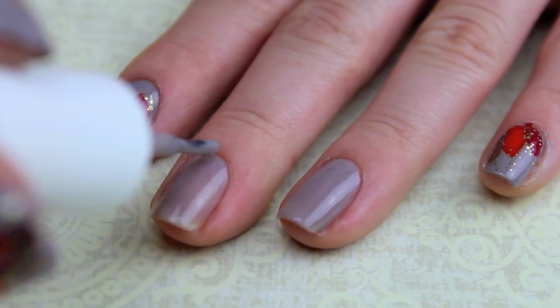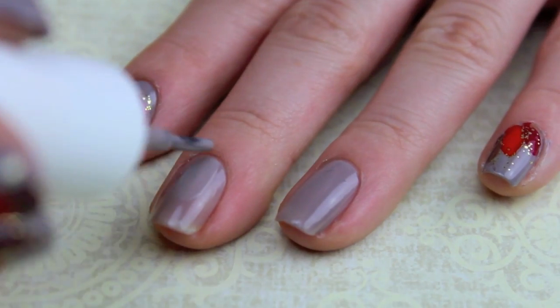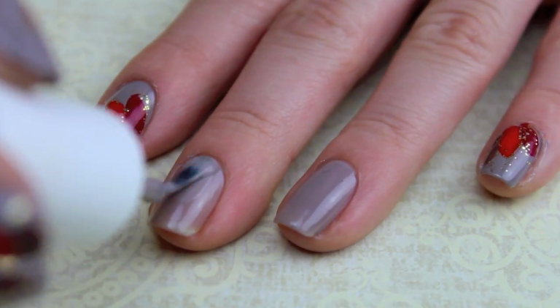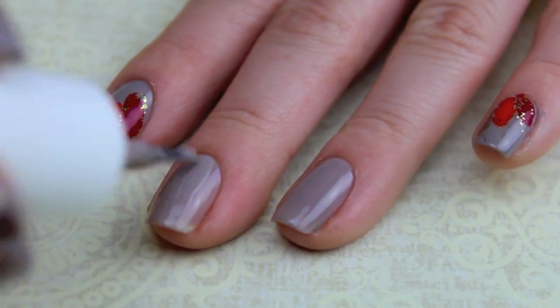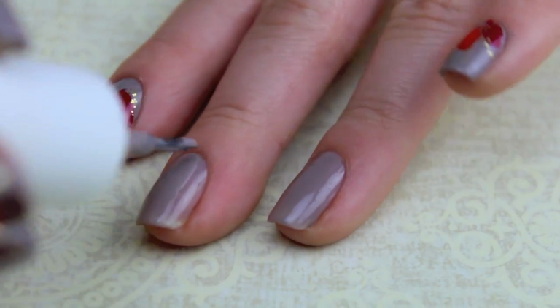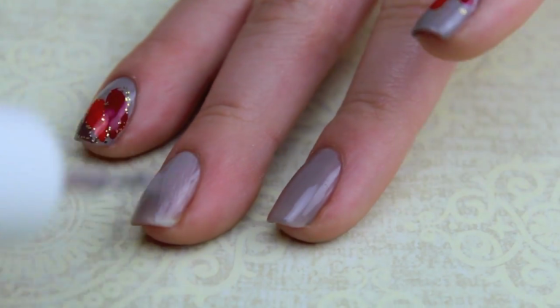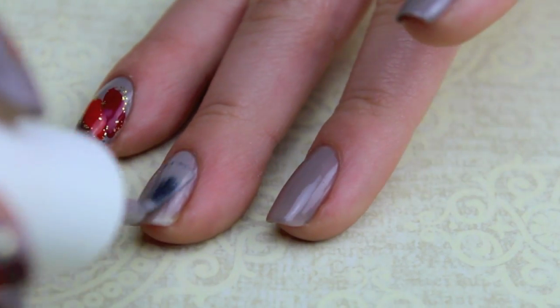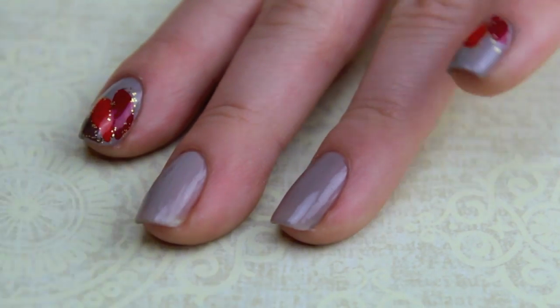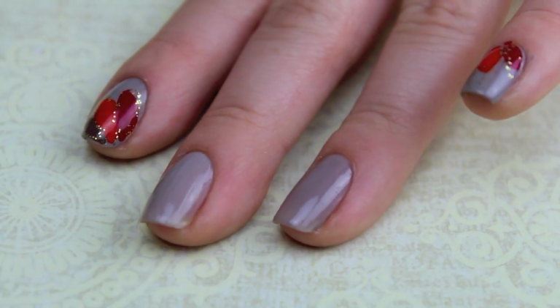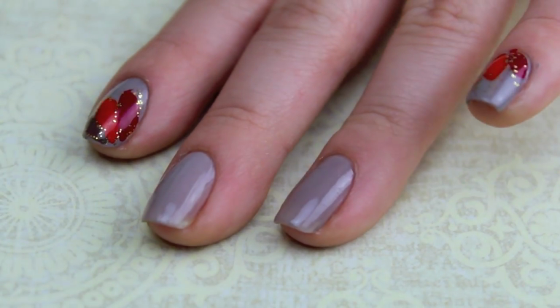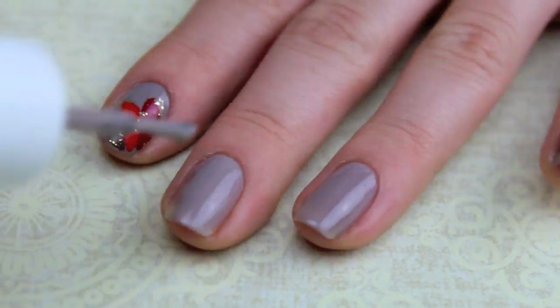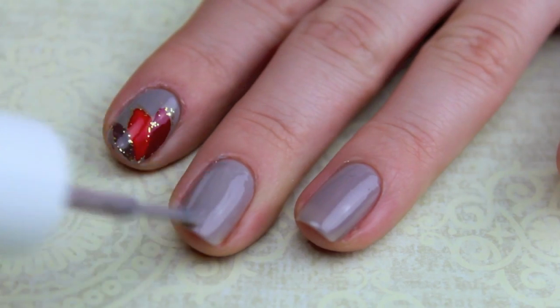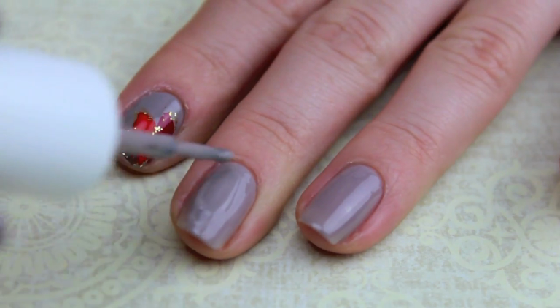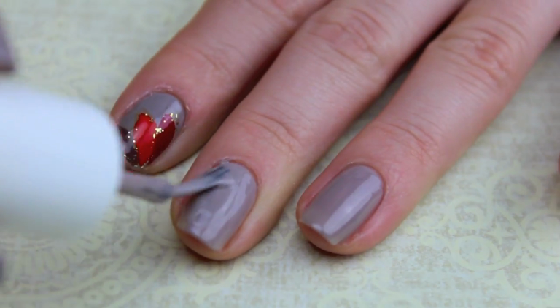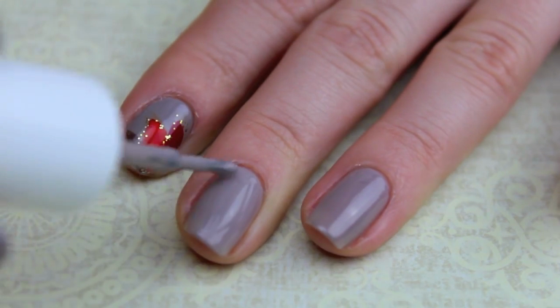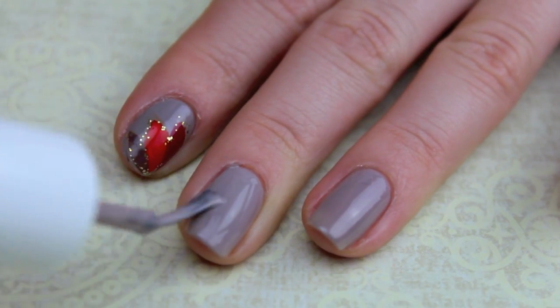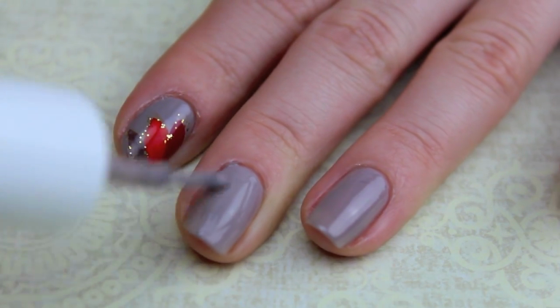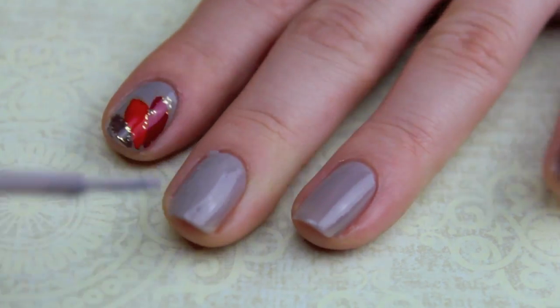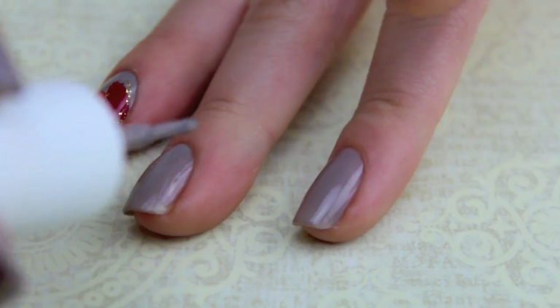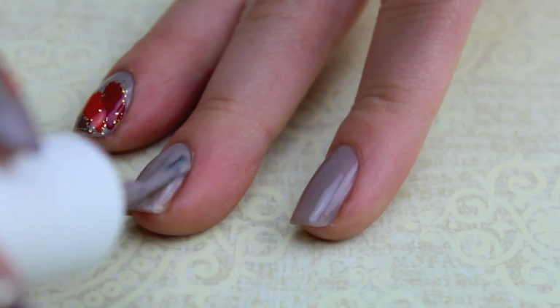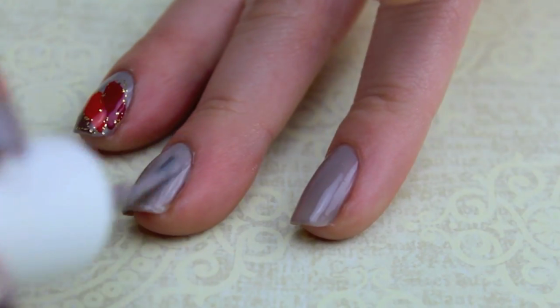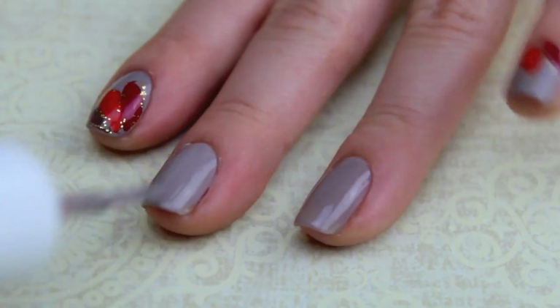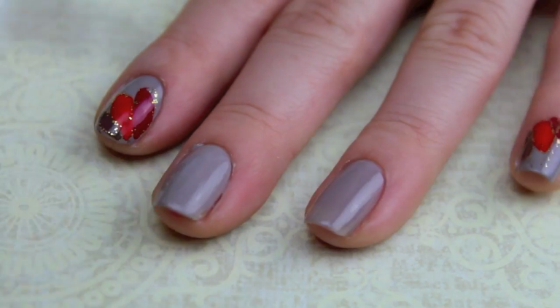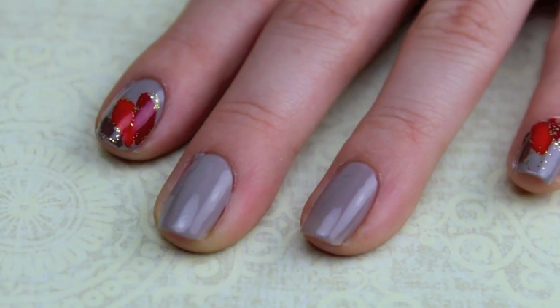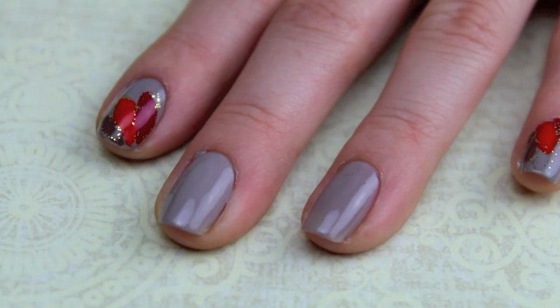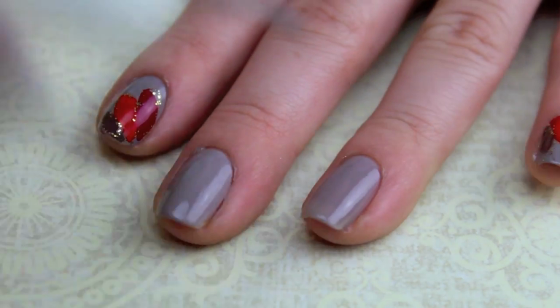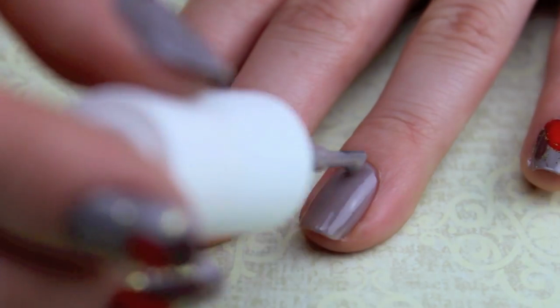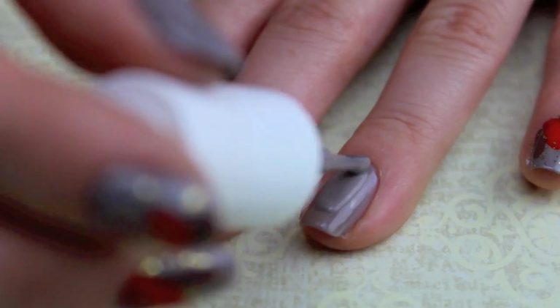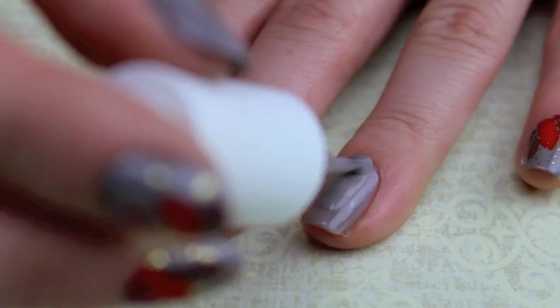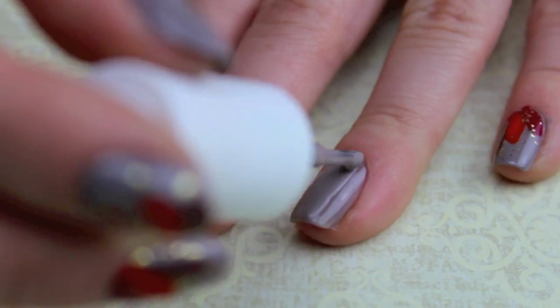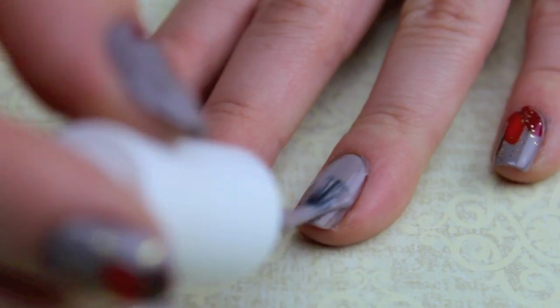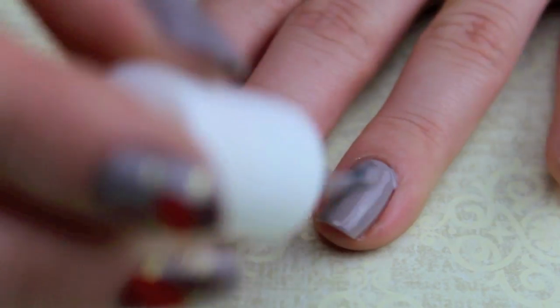Start off by applying two even coats of grey polish as your base and allowing it to dry for a few minutes before moving on to the next step.